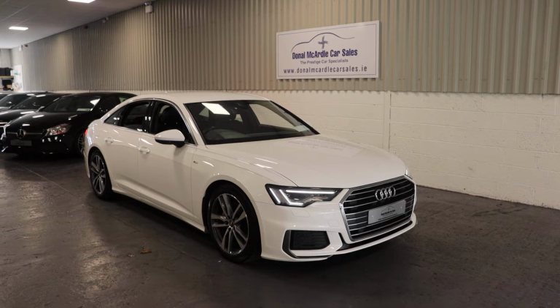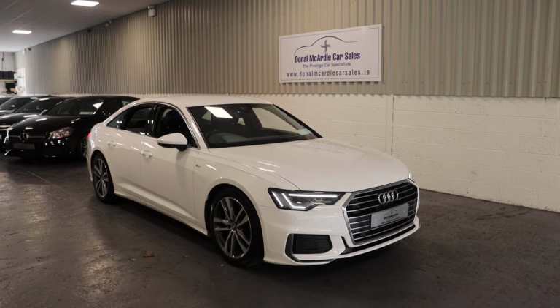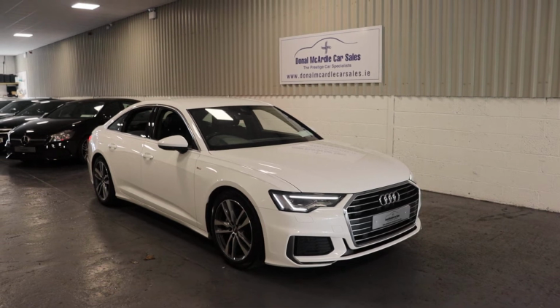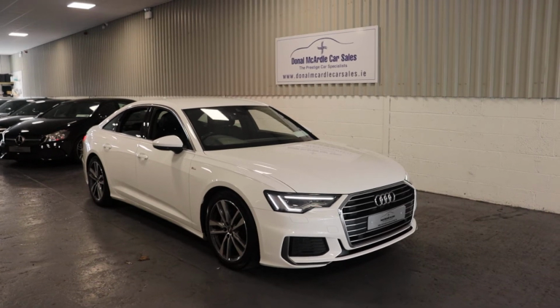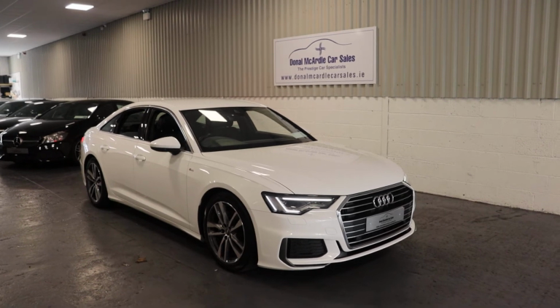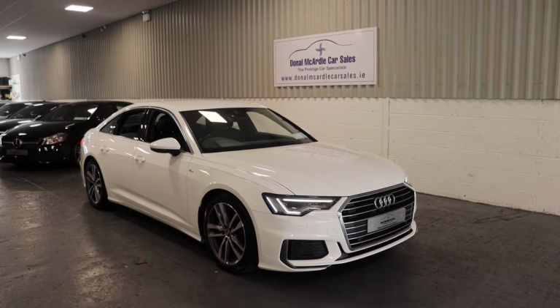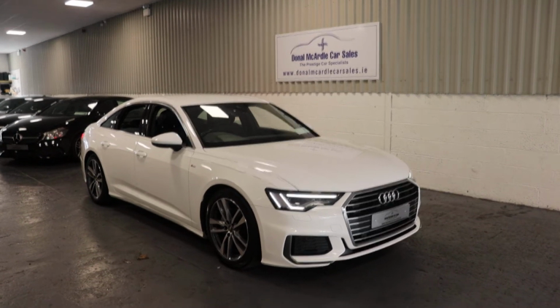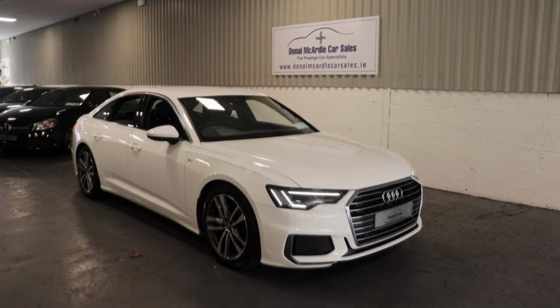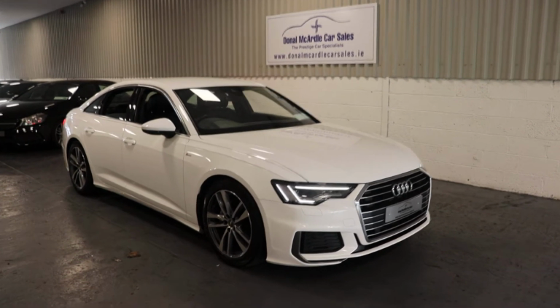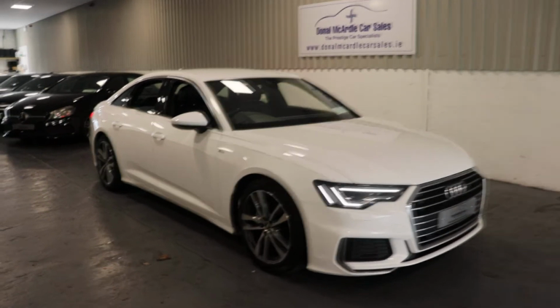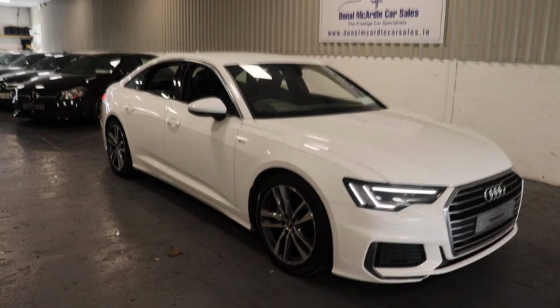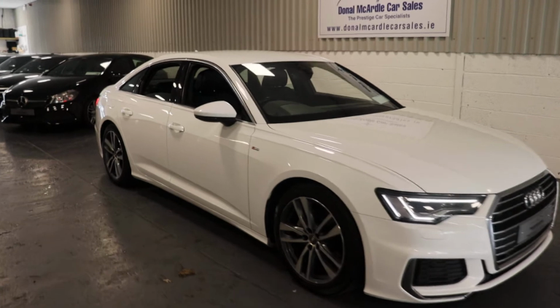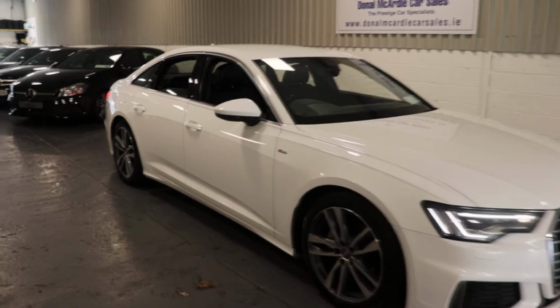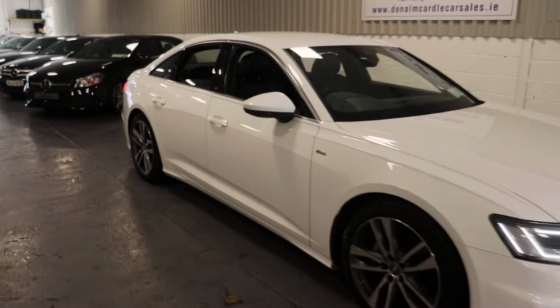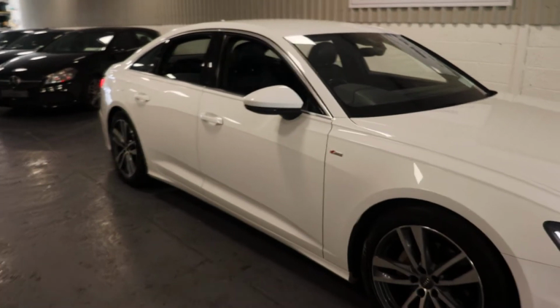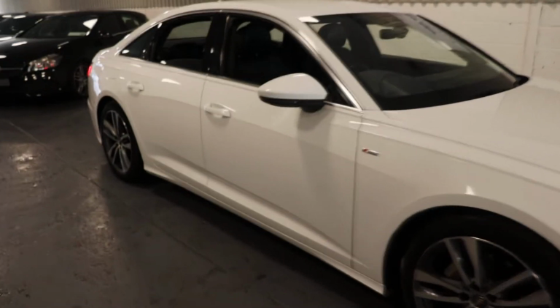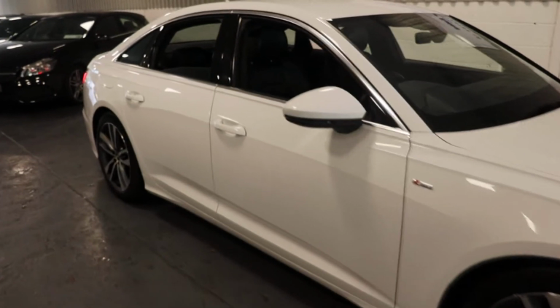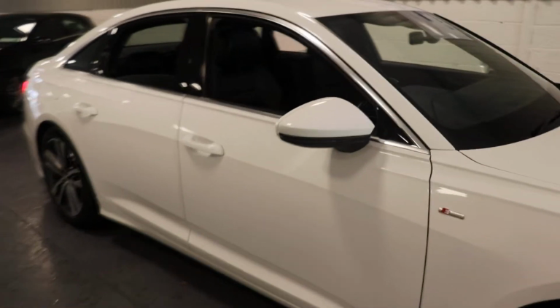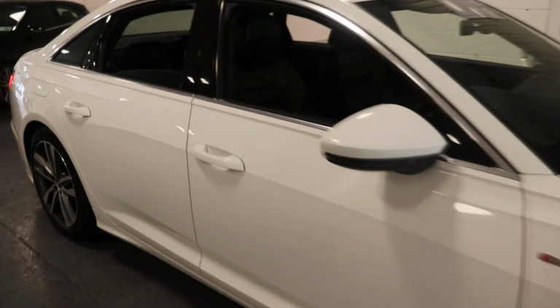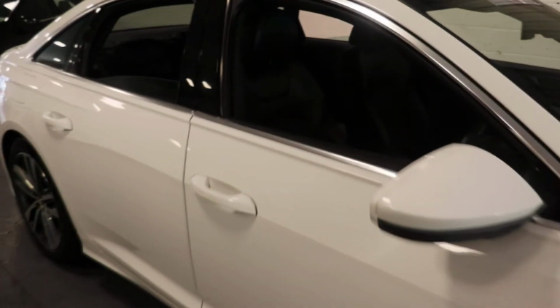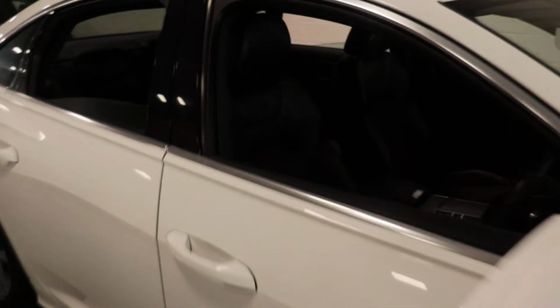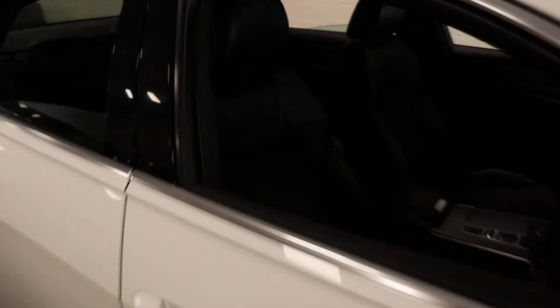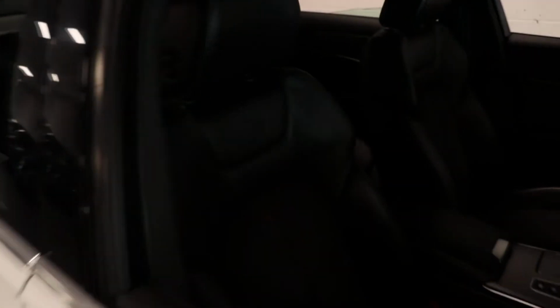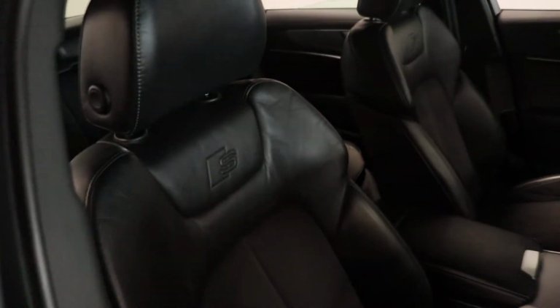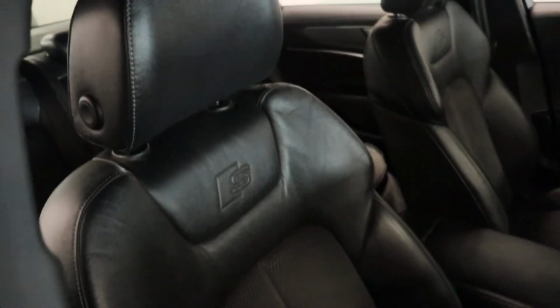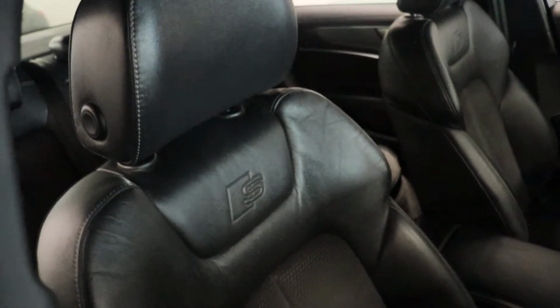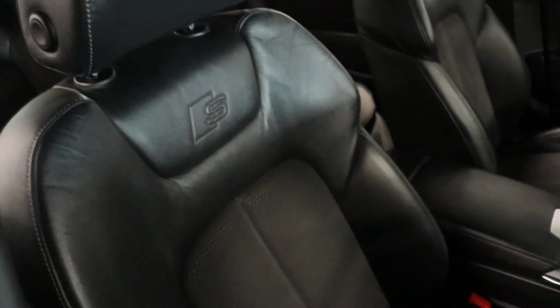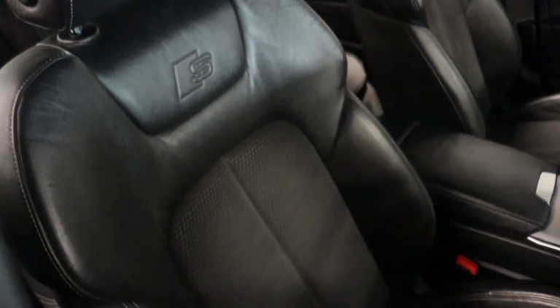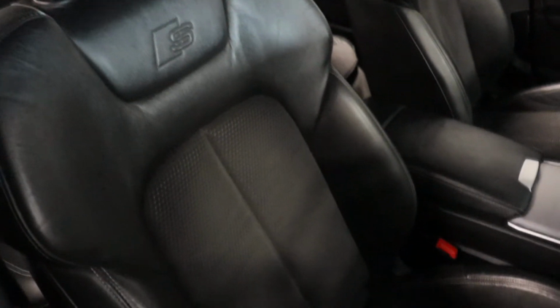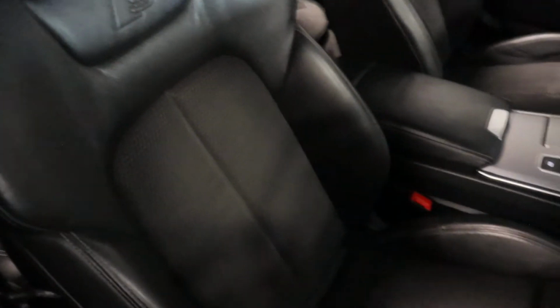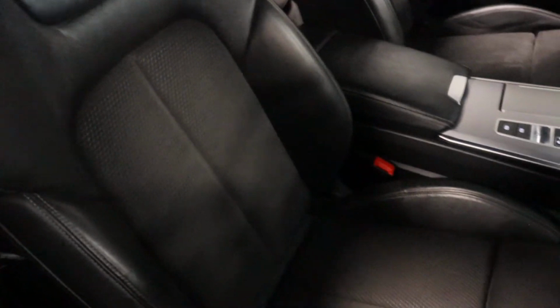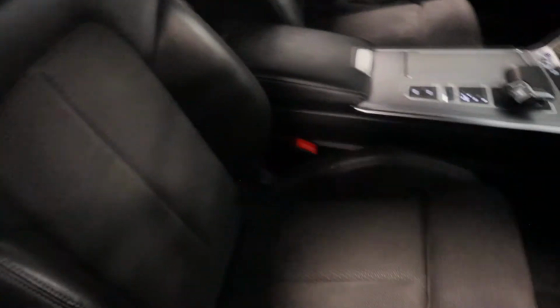Hey everyone, Barry here again from Dolan McArdle Carousels. Here today we have our 2019 Audi A6 S-Line, absolutely stunning car this in white, with the S-Line Alcantara in half leather.